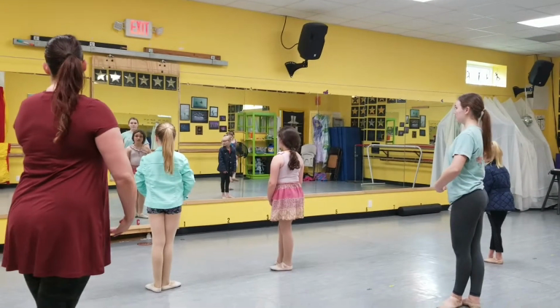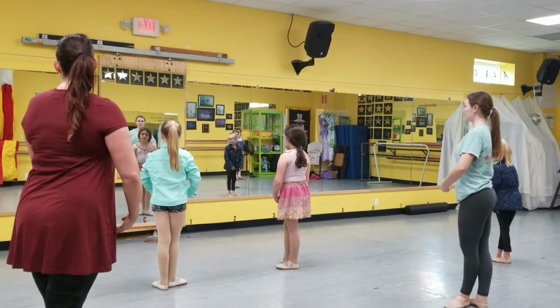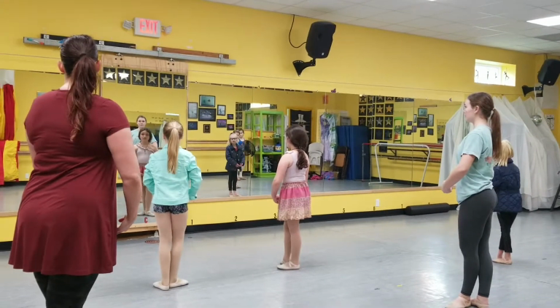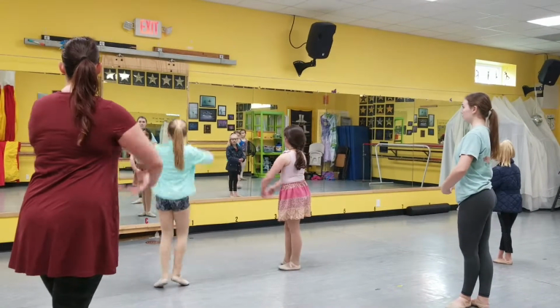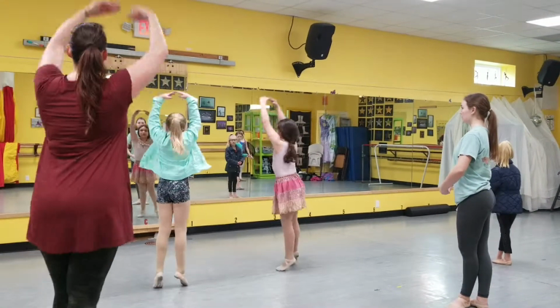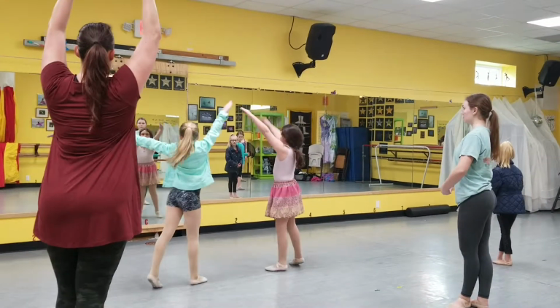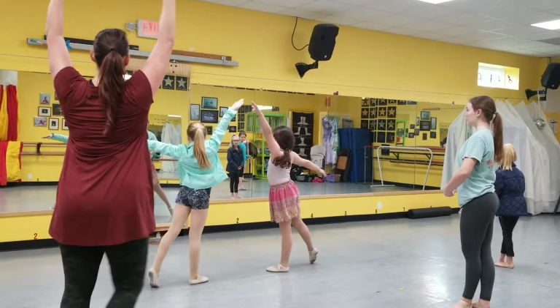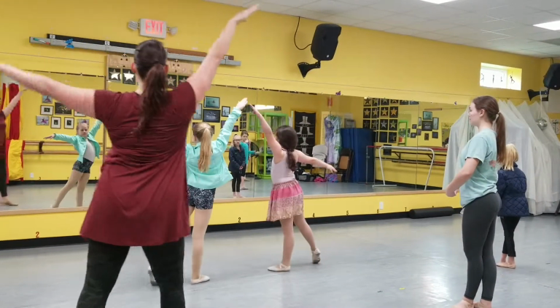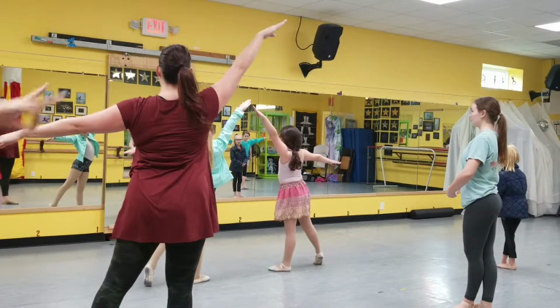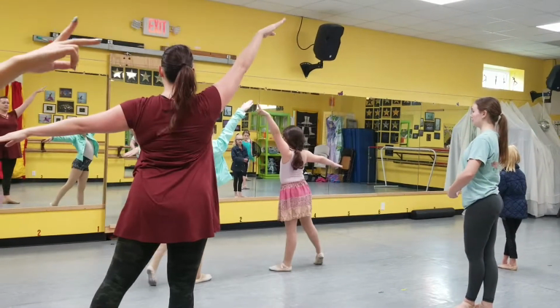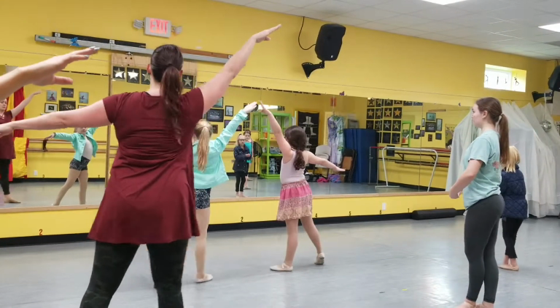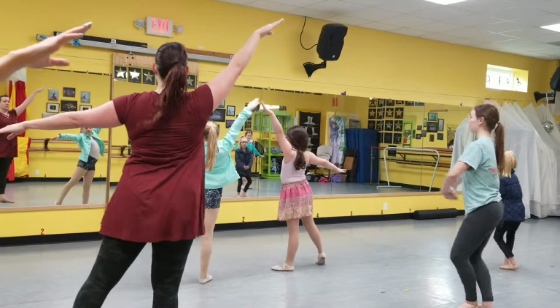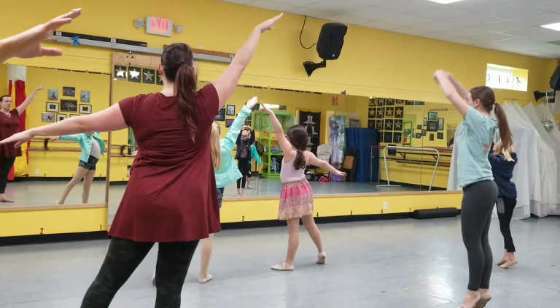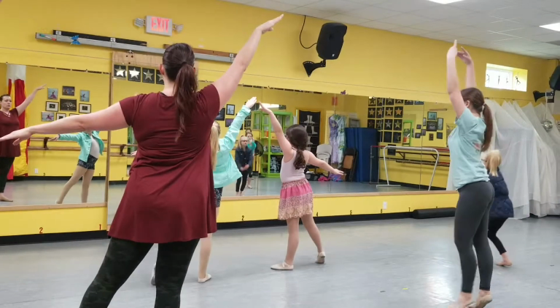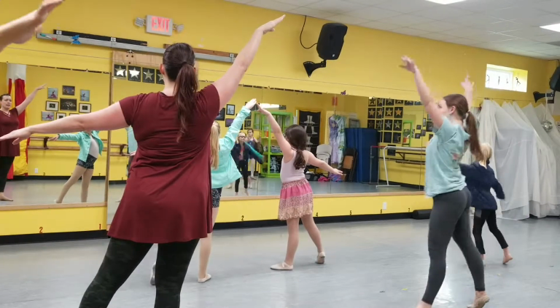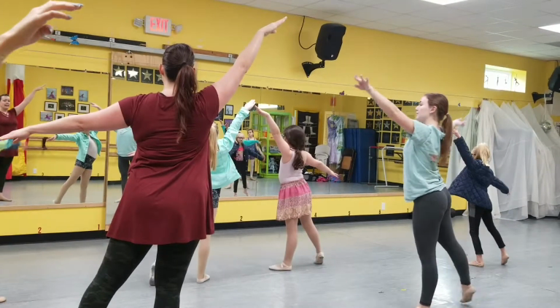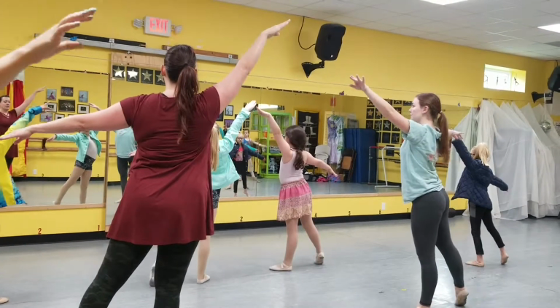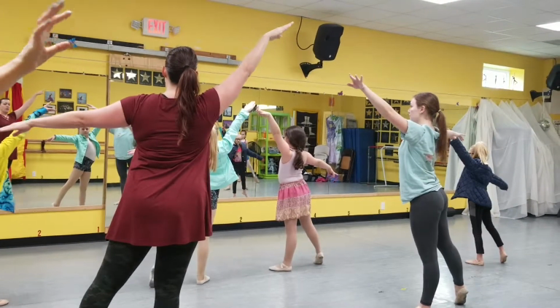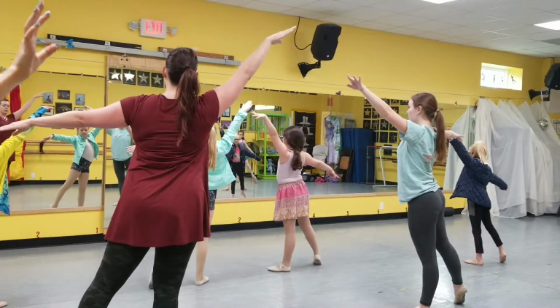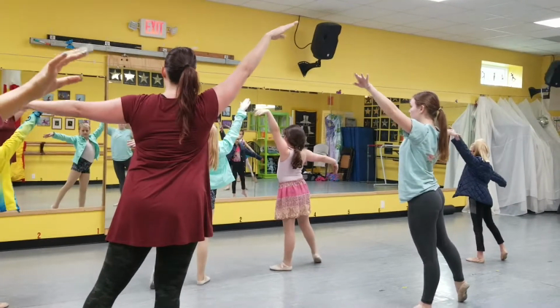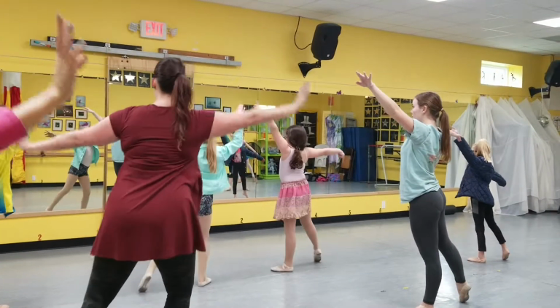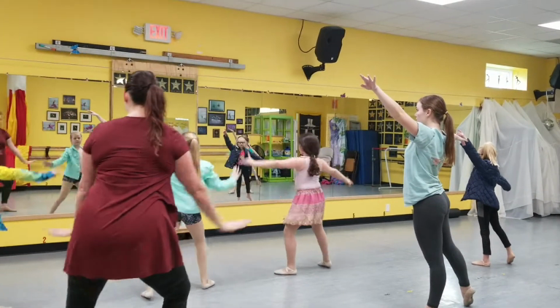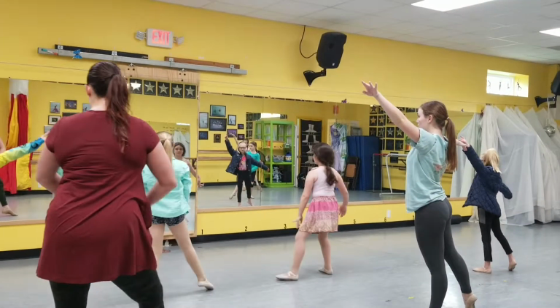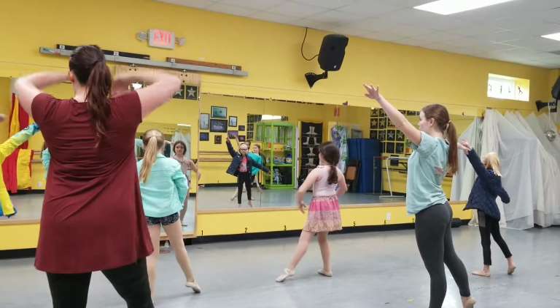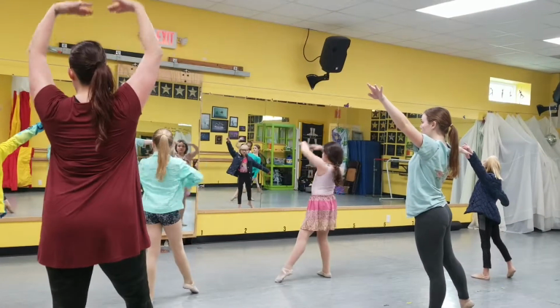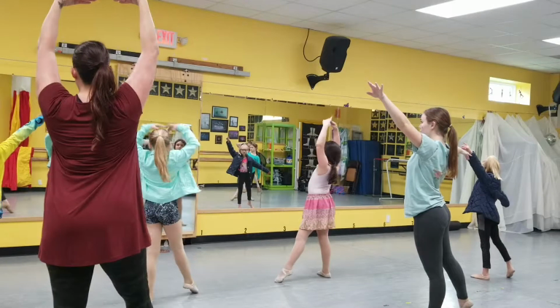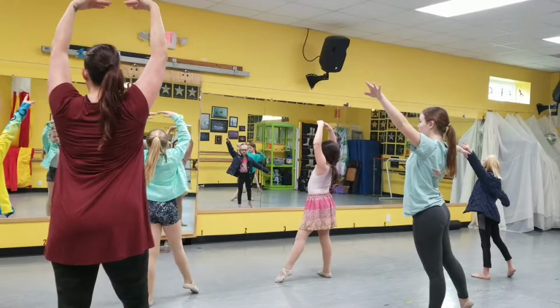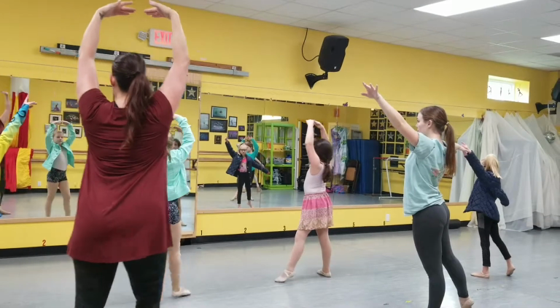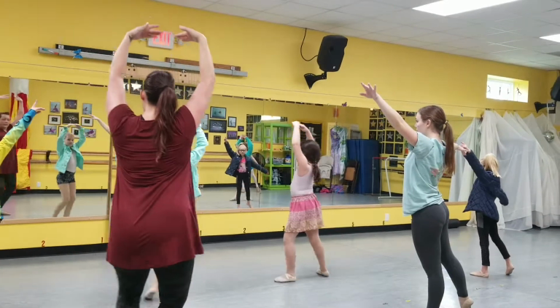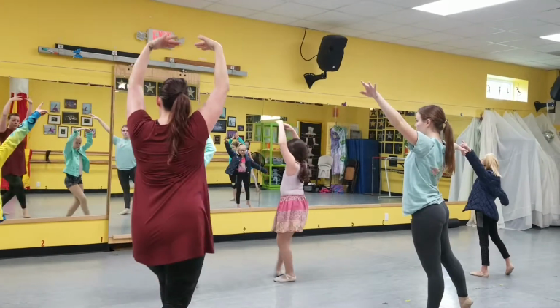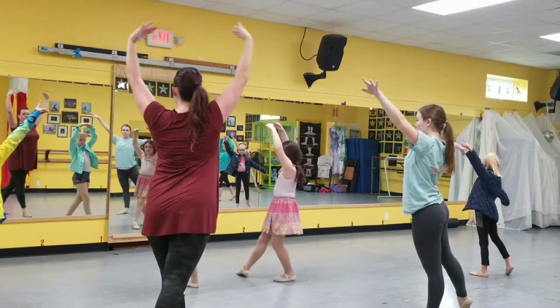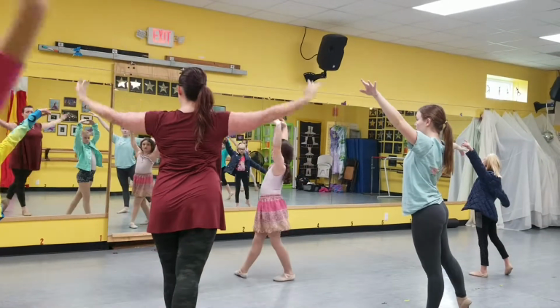First group goes up, susu, and down. Second group goes up, susu, and down. First group goes ton lié, brings your arm to a fifth, chassé through, port de bras.